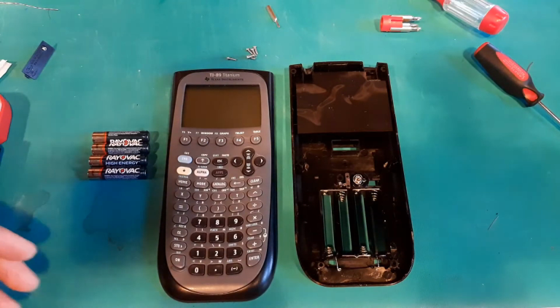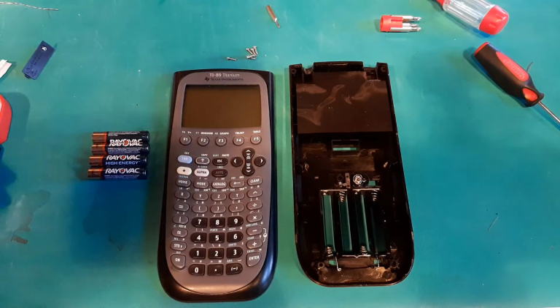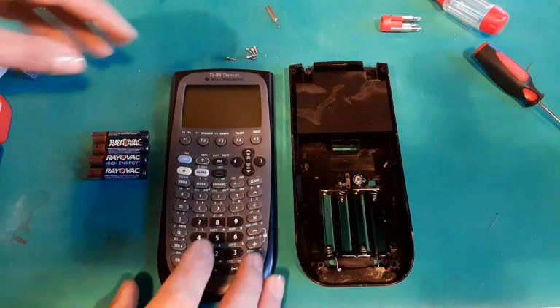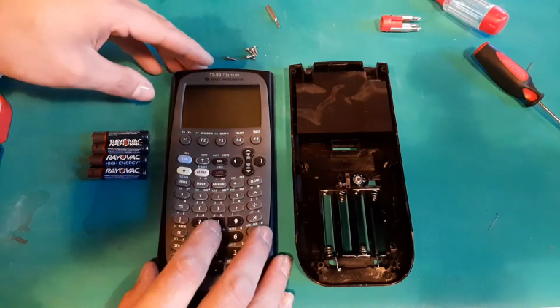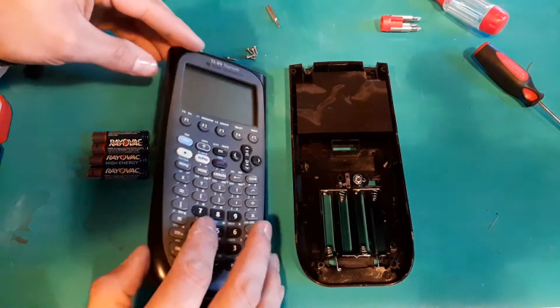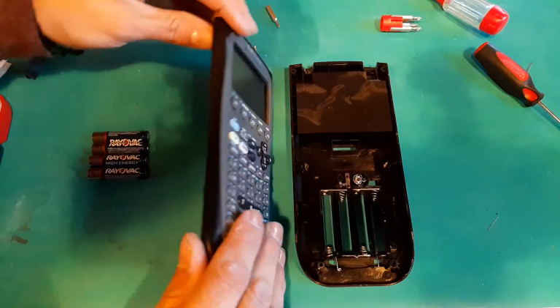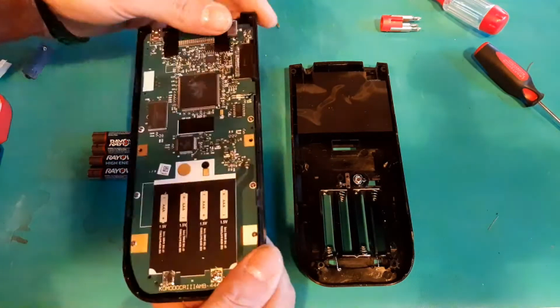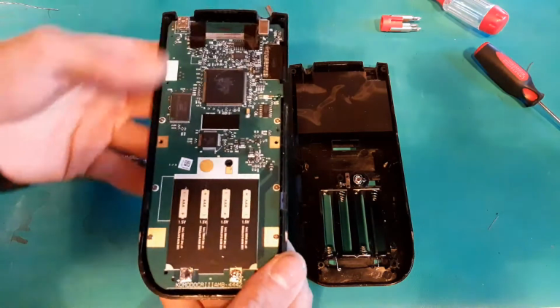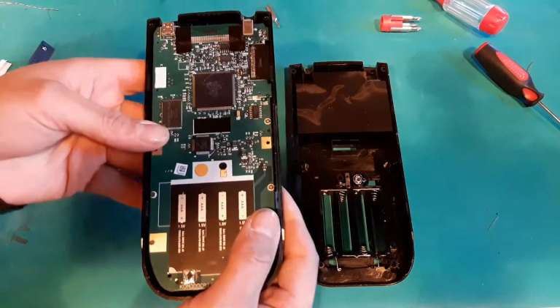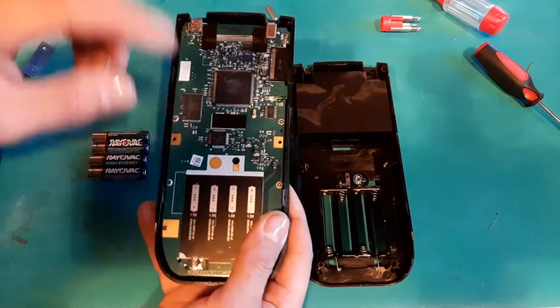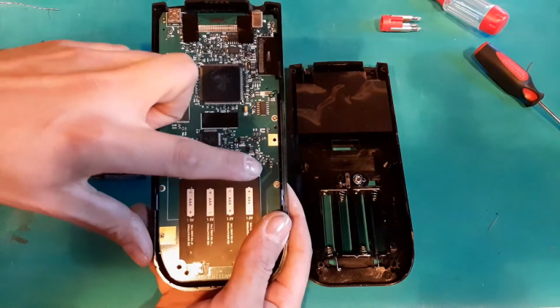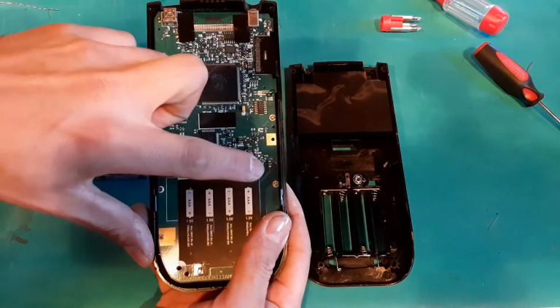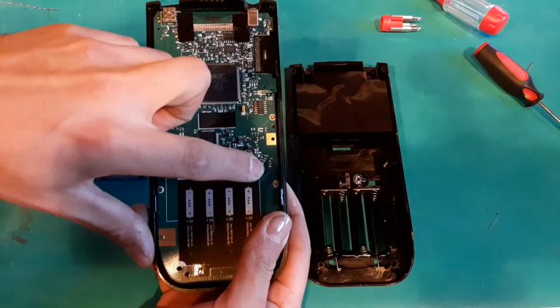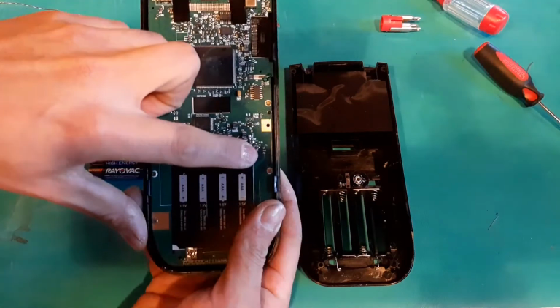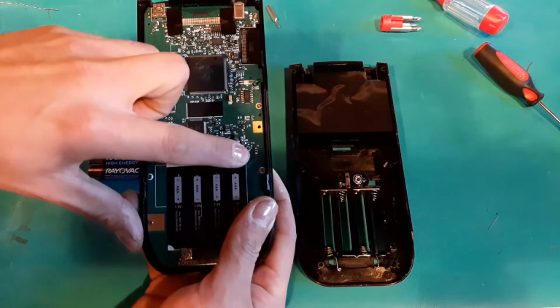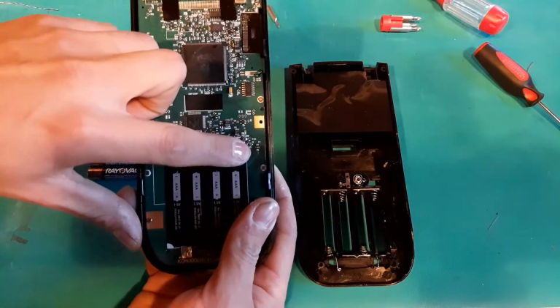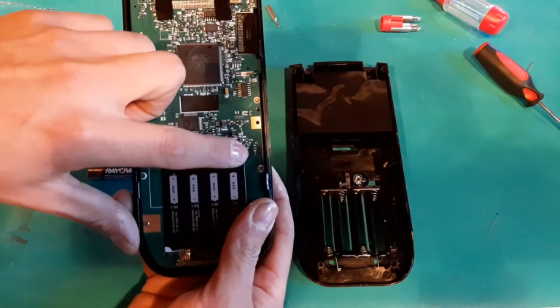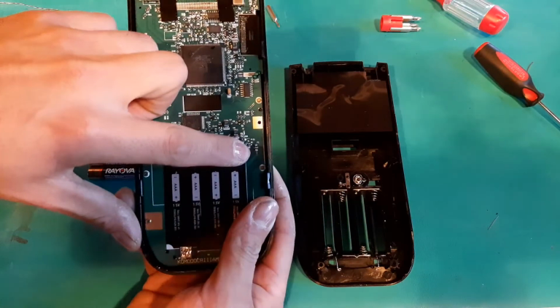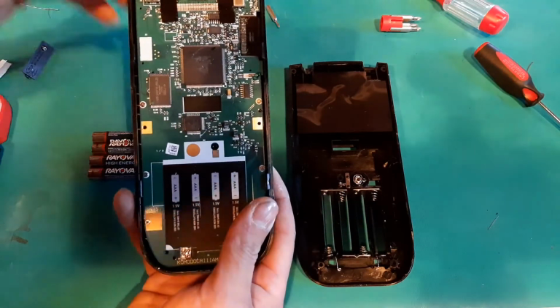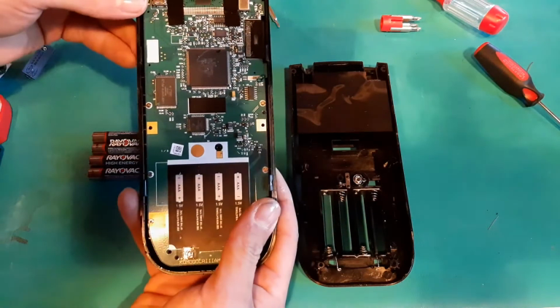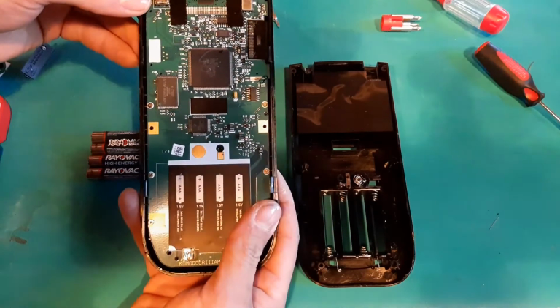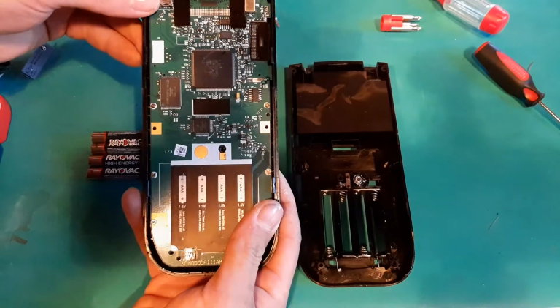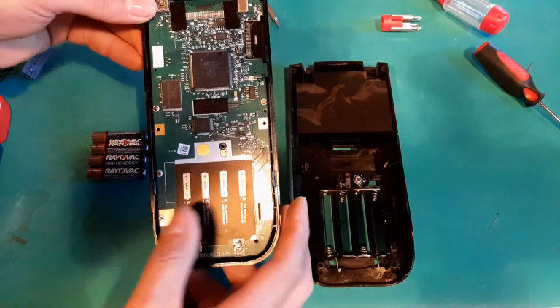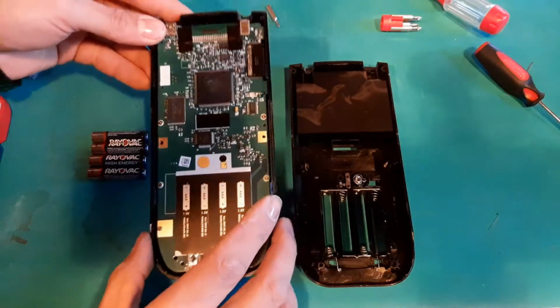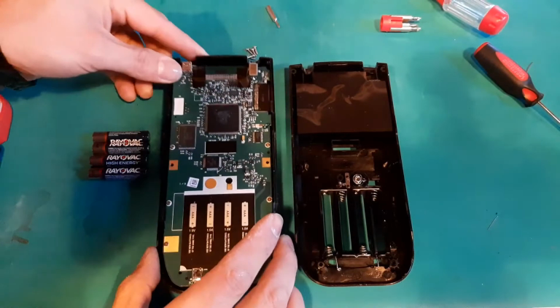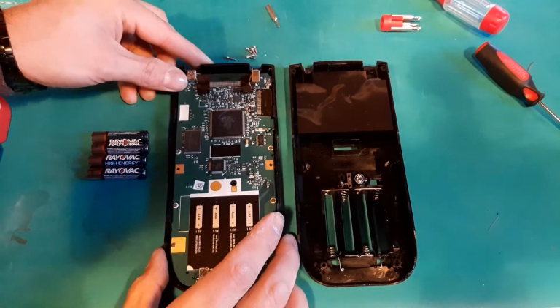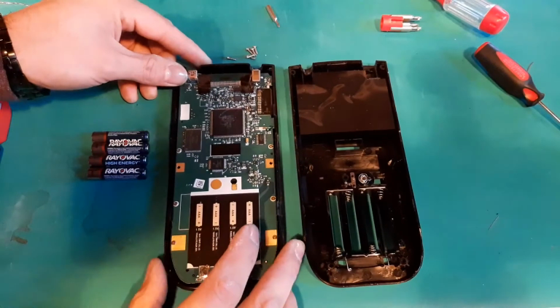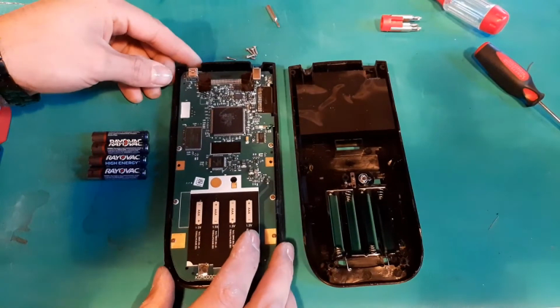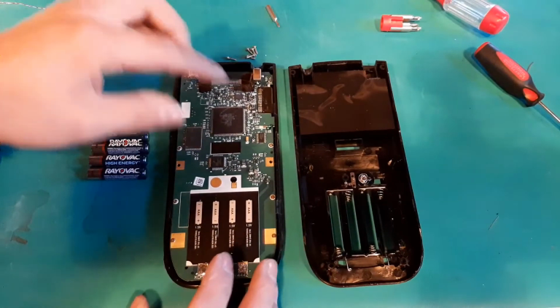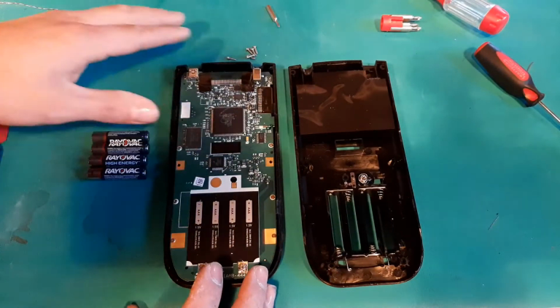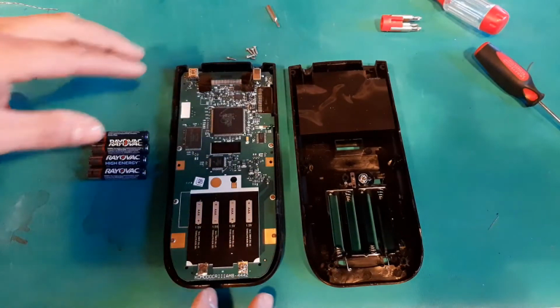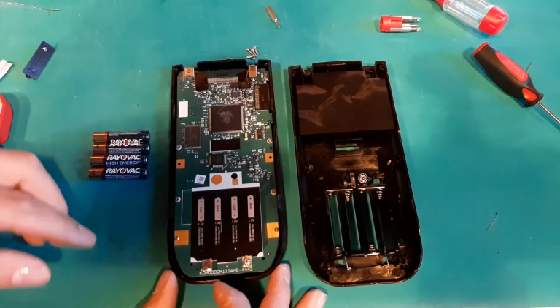So I opened it up and went to take a look at the fuse, which is located right here. With the continuity tester, that checked out just fine, so I gave it a once-over.